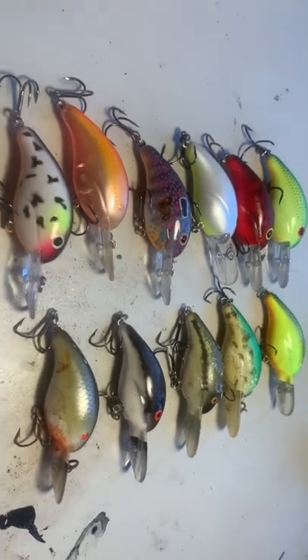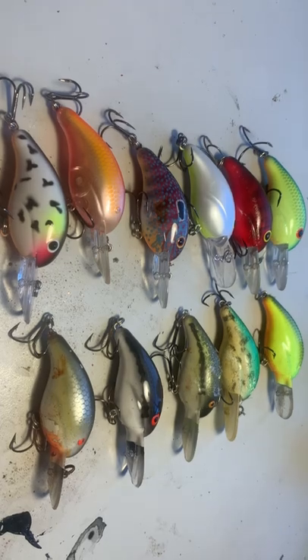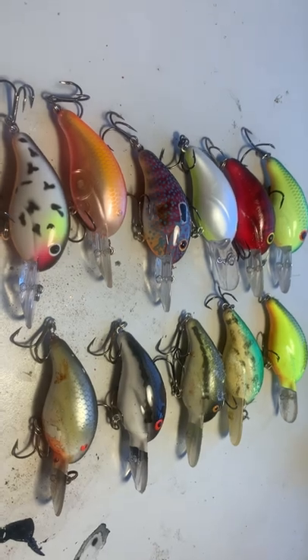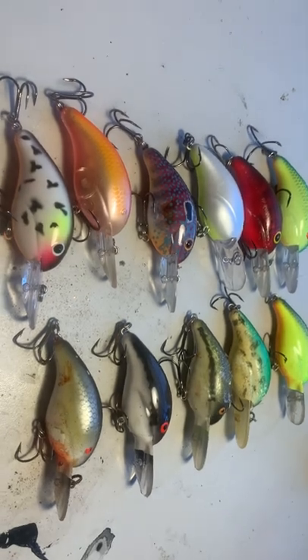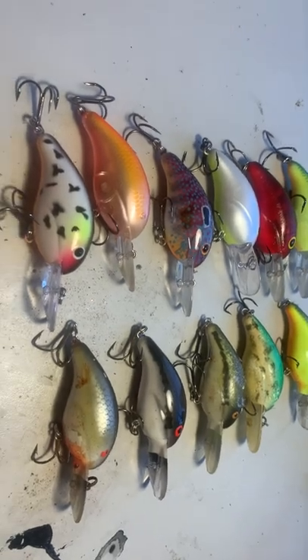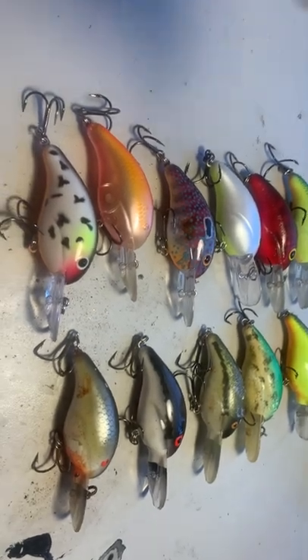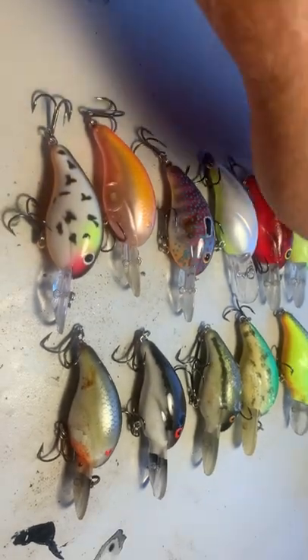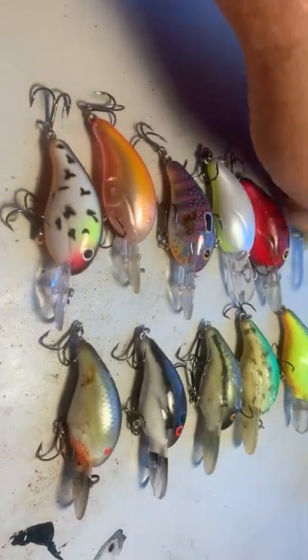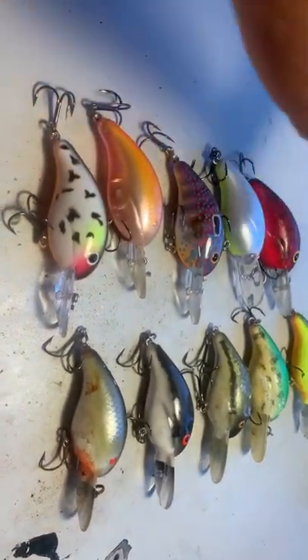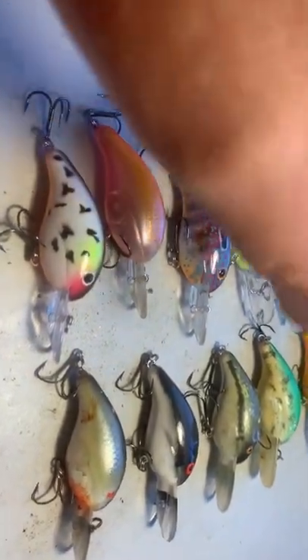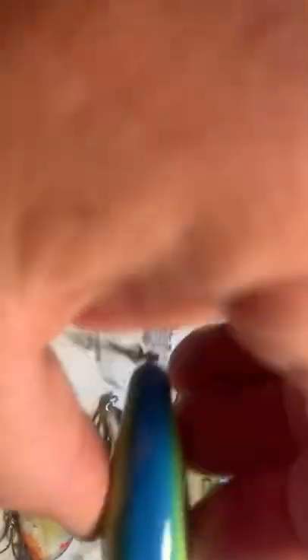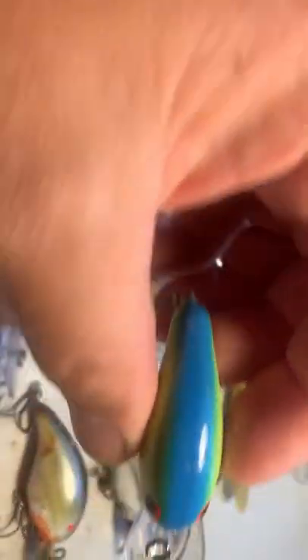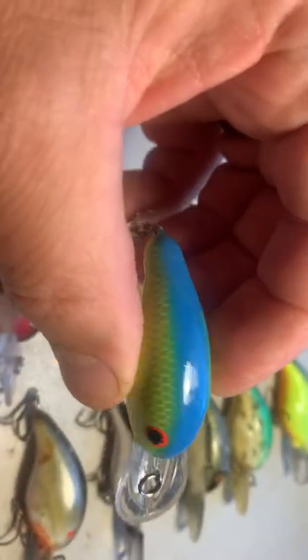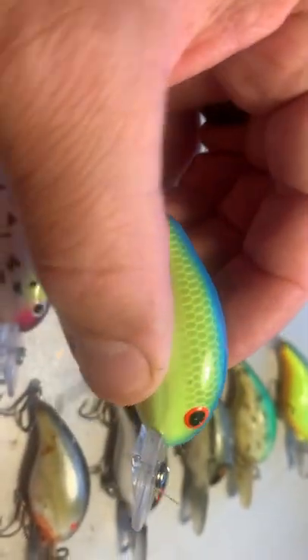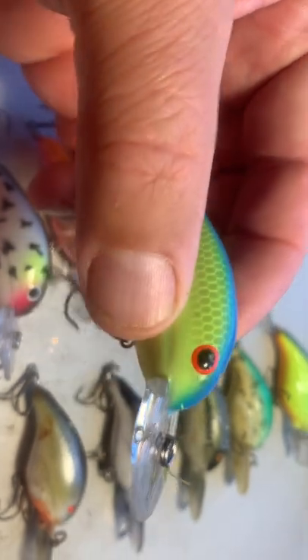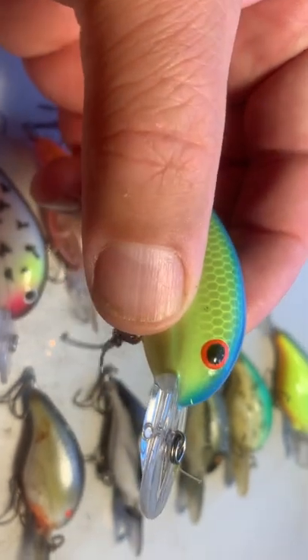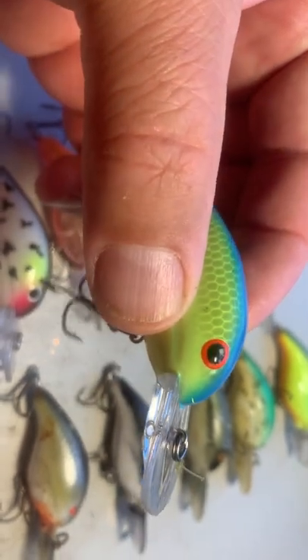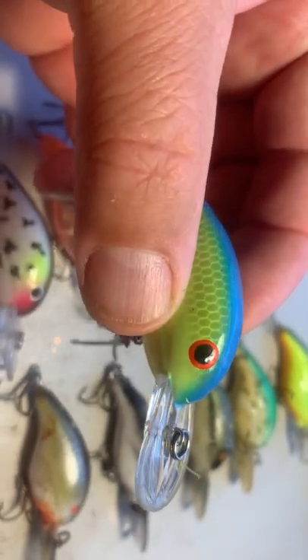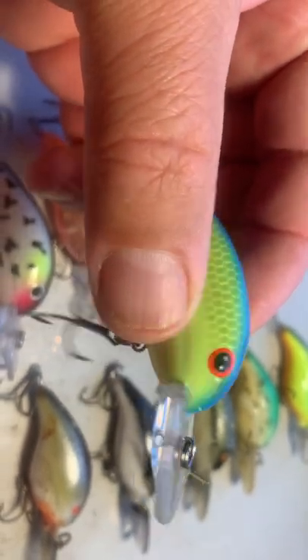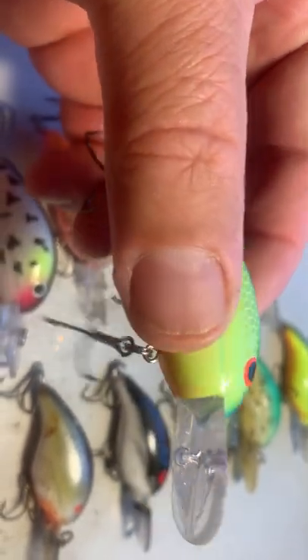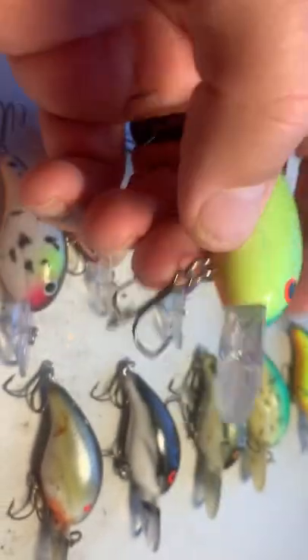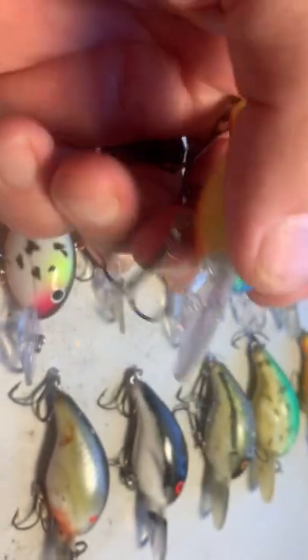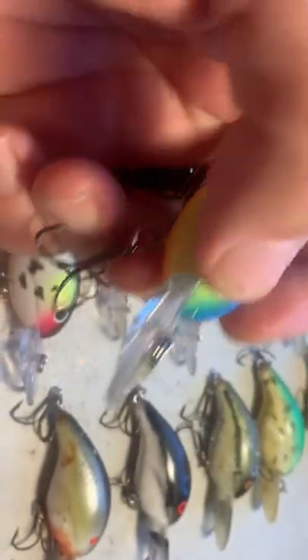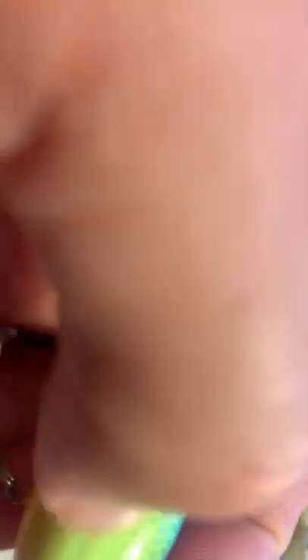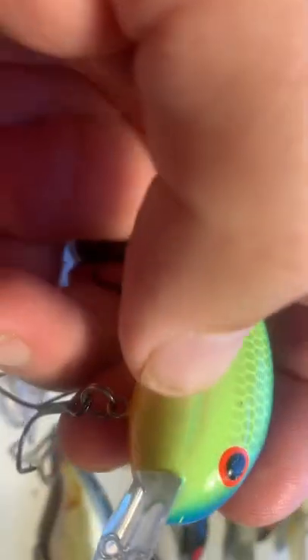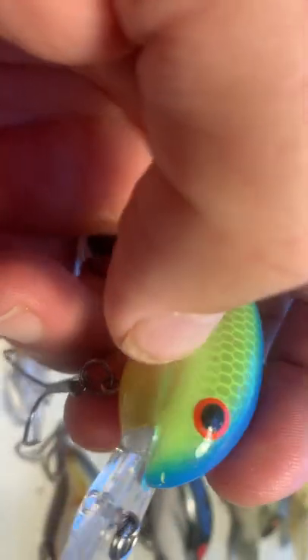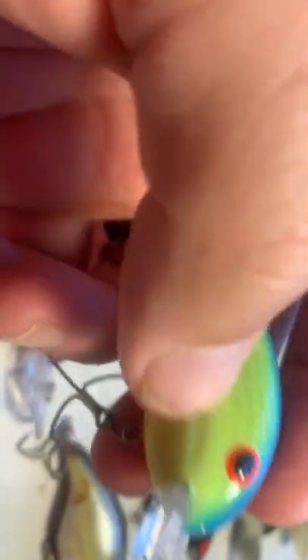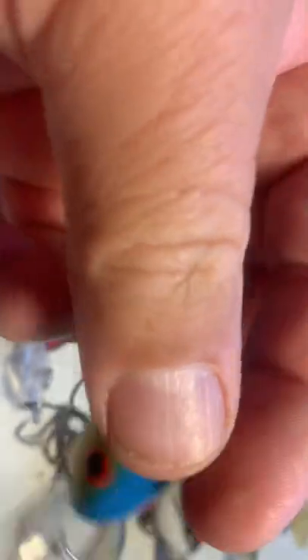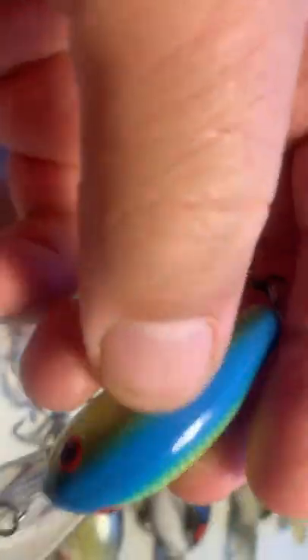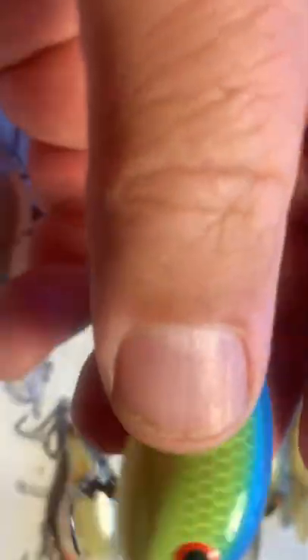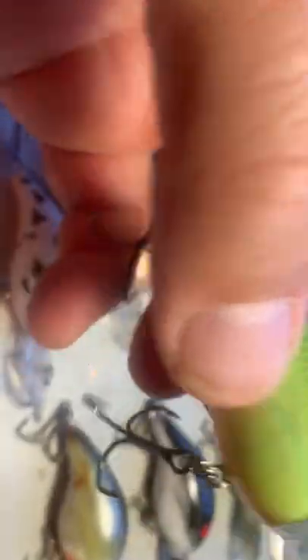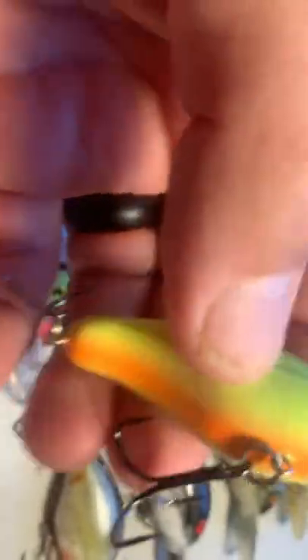So first thing we want to do is look at the crankbait itself. You look at this crankbait — it's got big brown eyes. They're kind of raised; you can feel them kind of raised, but they're big round eyes.